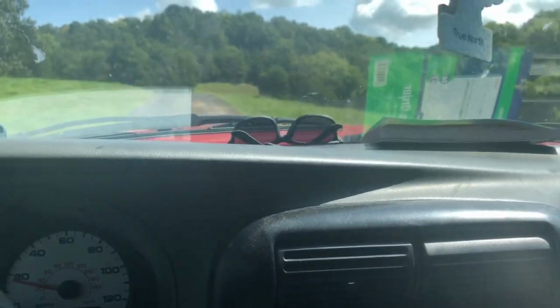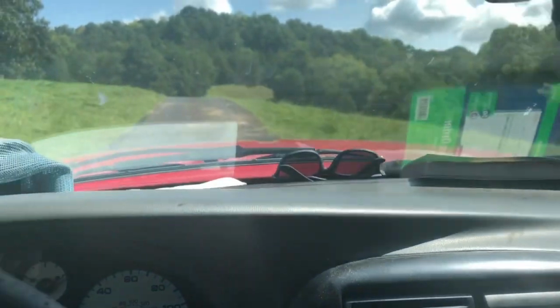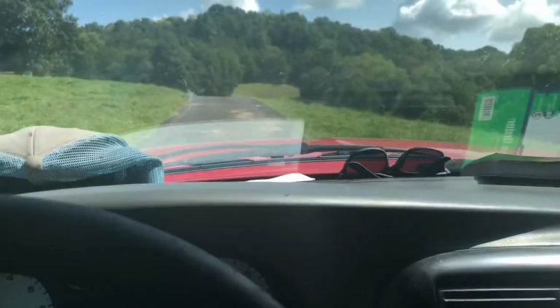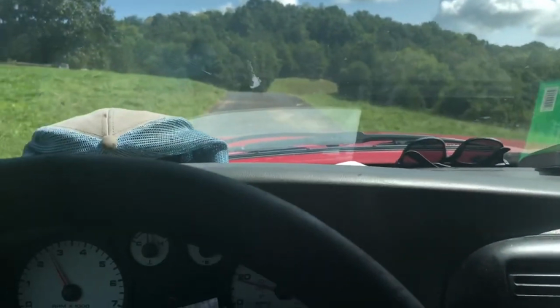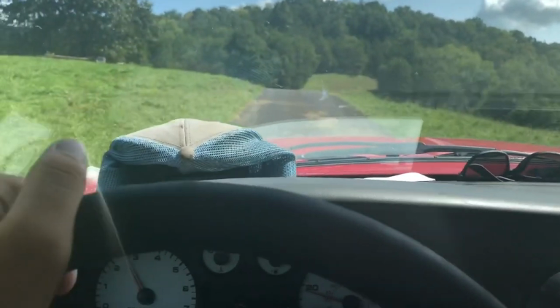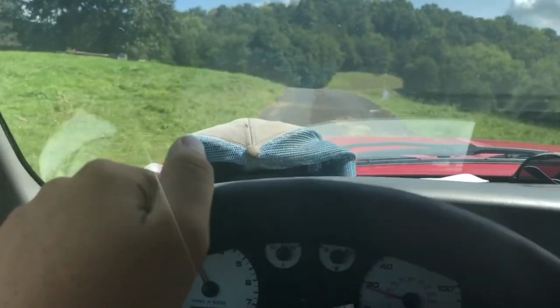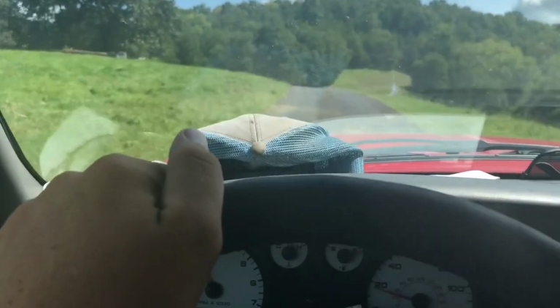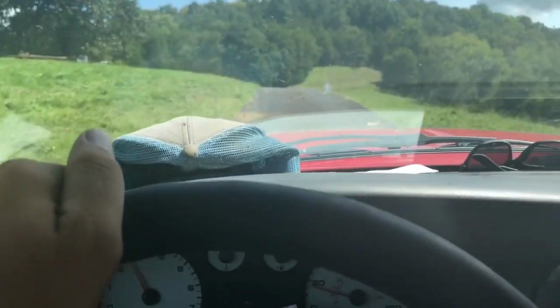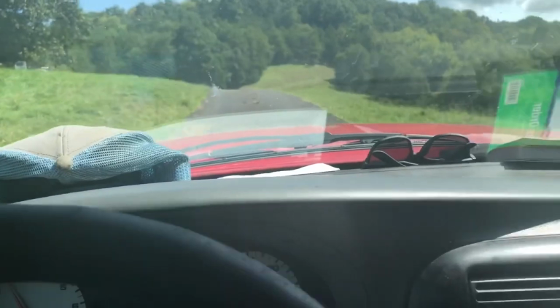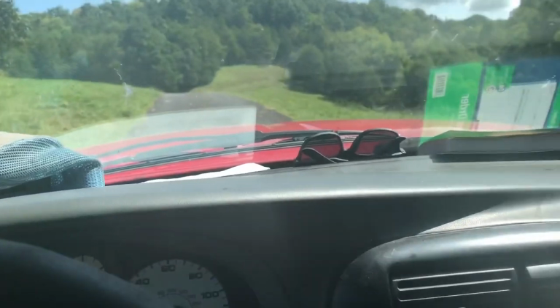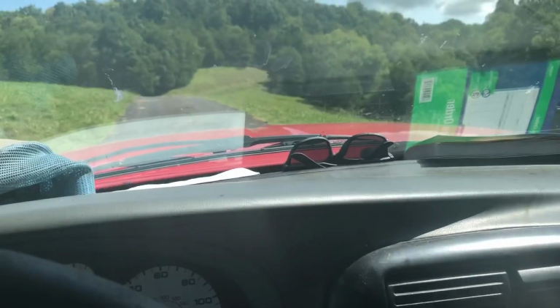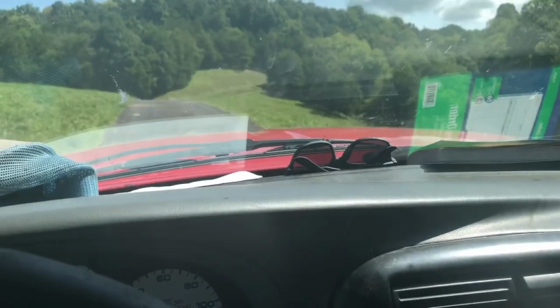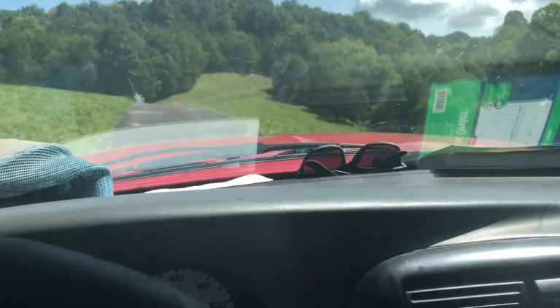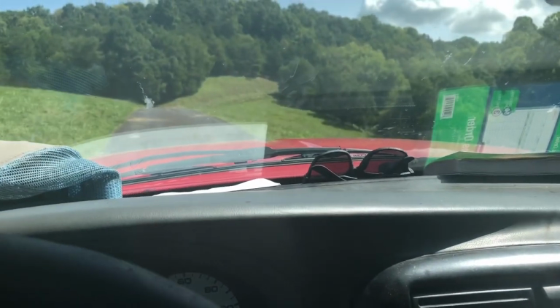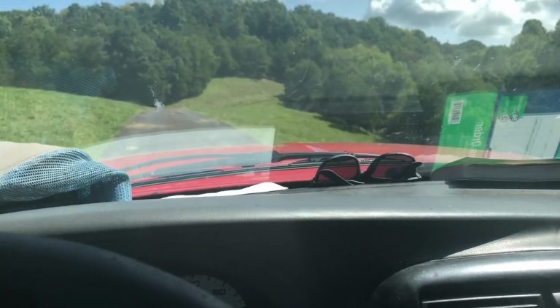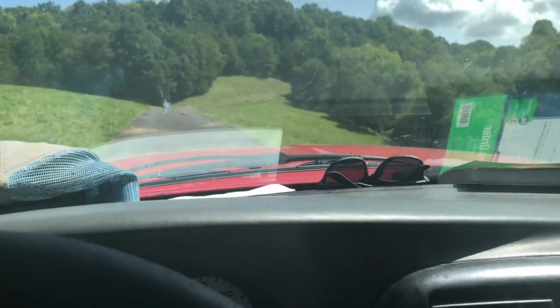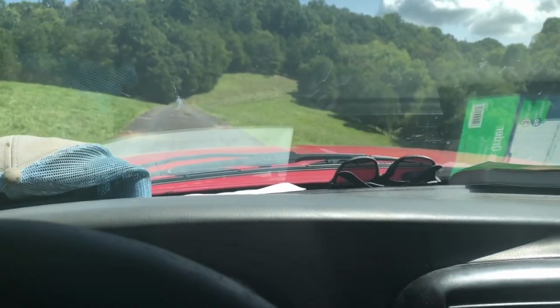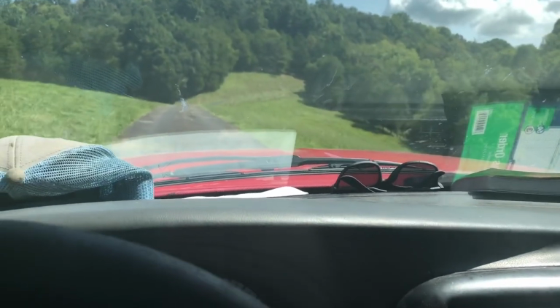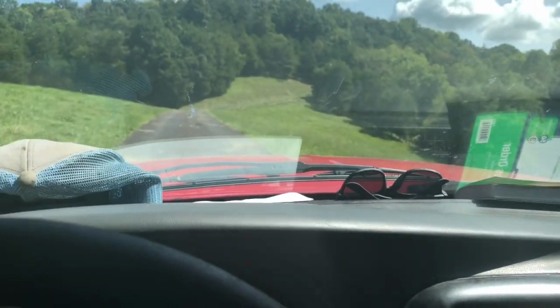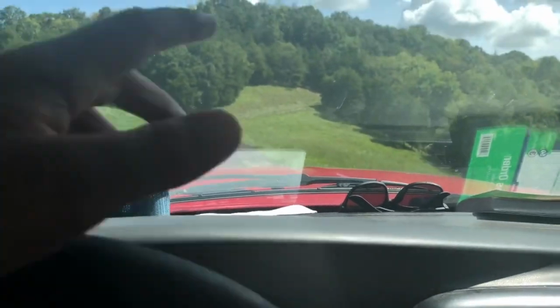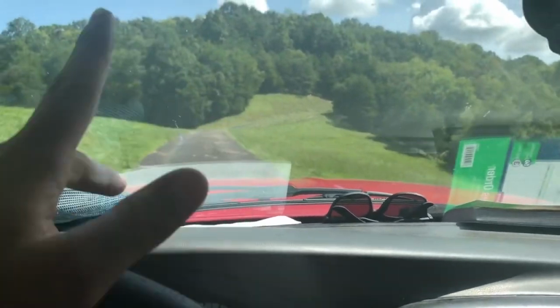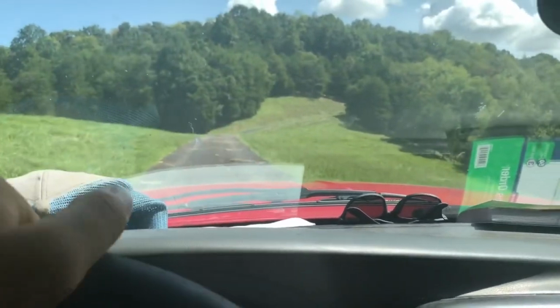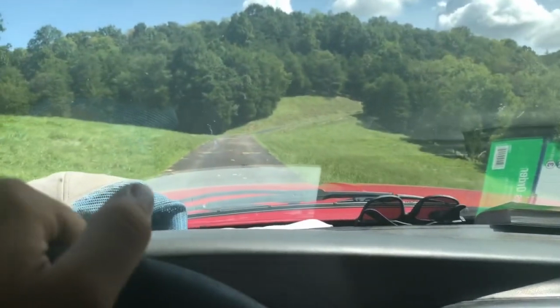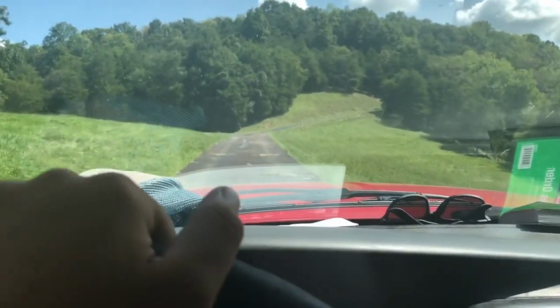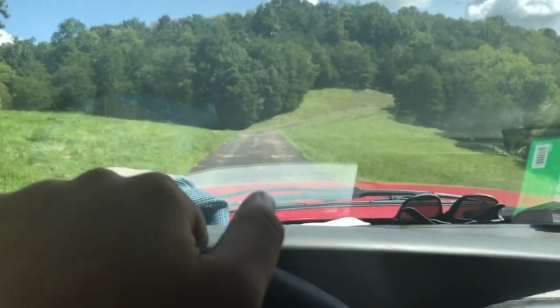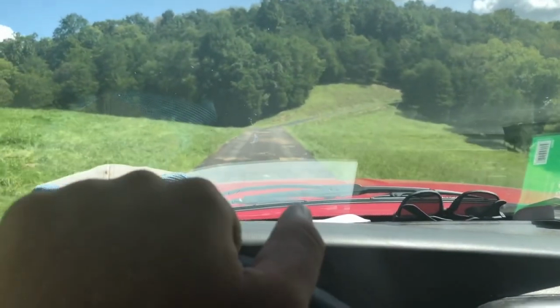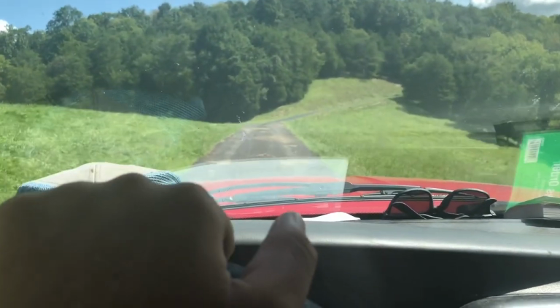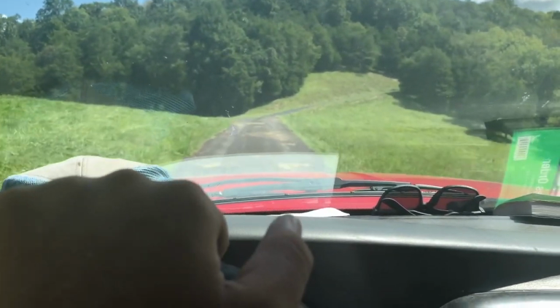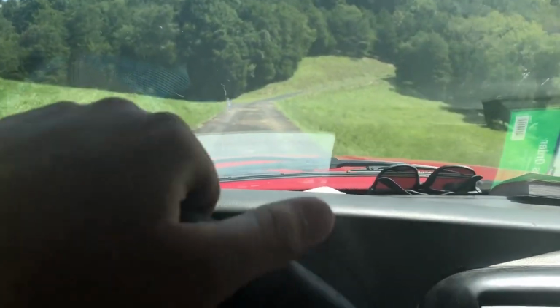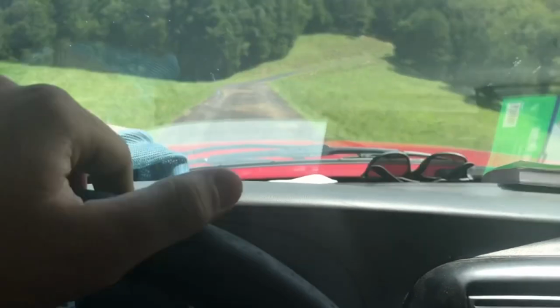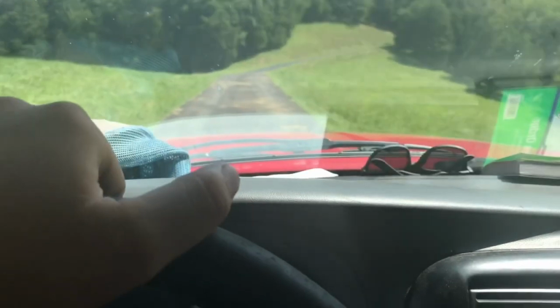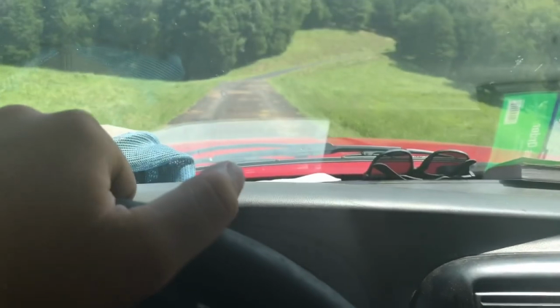This is their driveway, by the way — this is not a road. There are road signs up here, but they're just custom road signs.